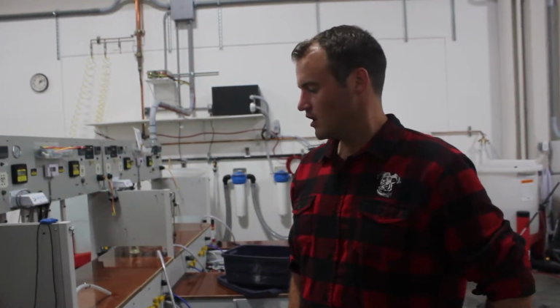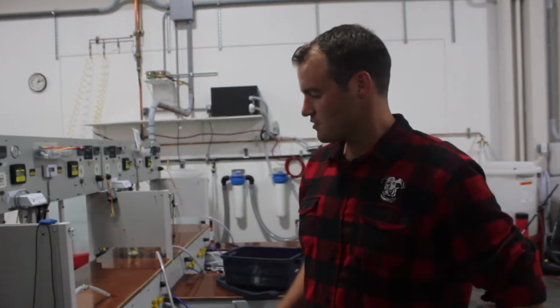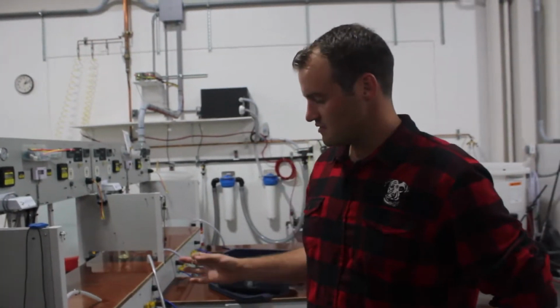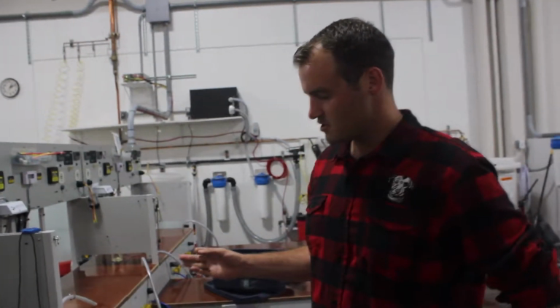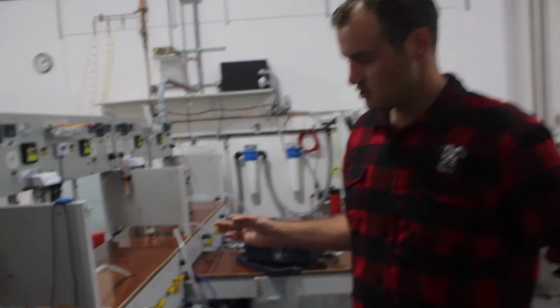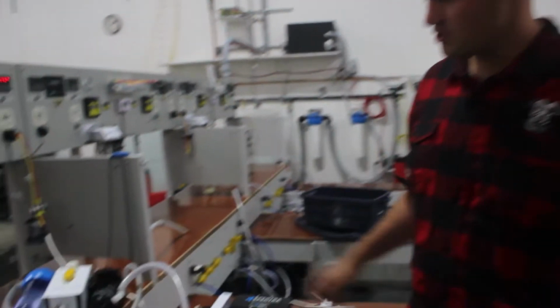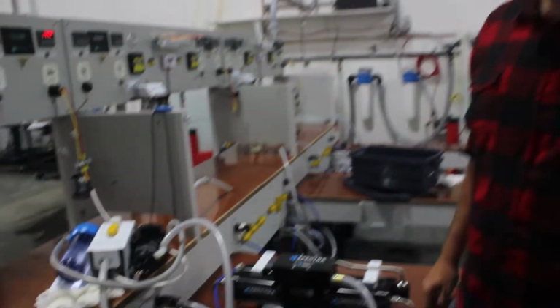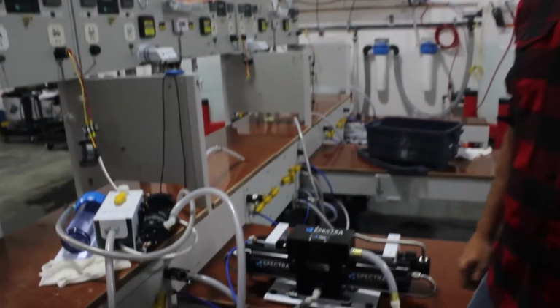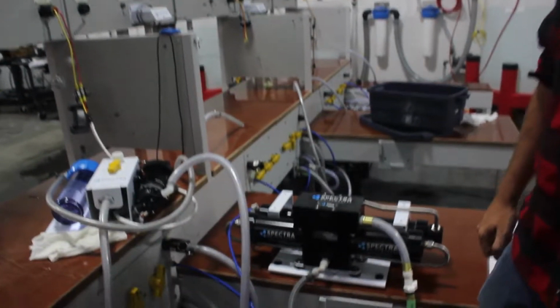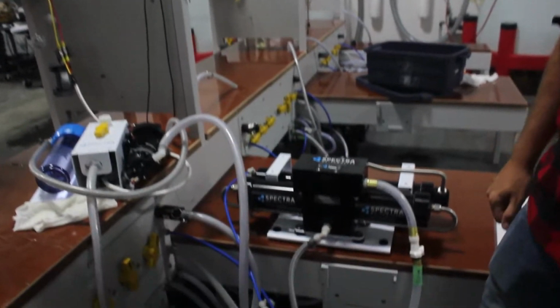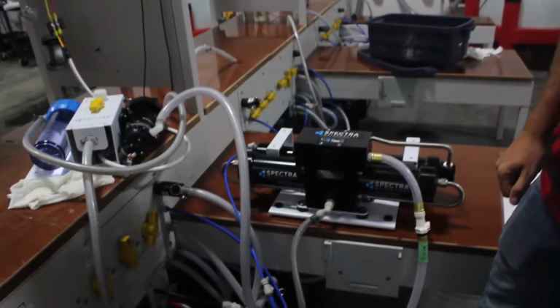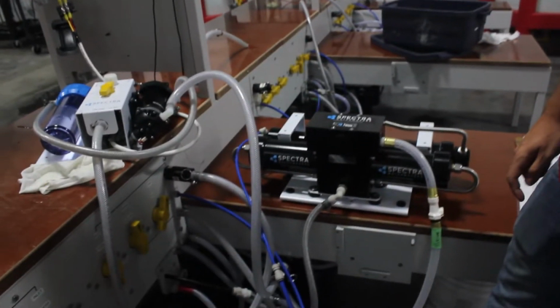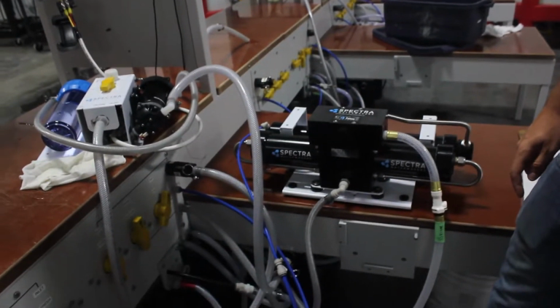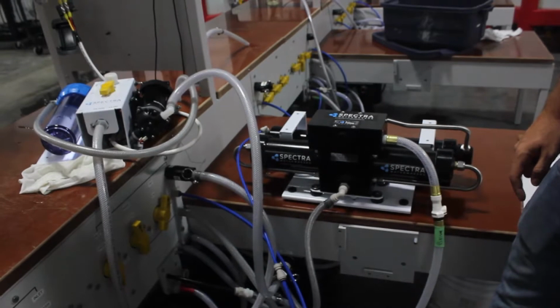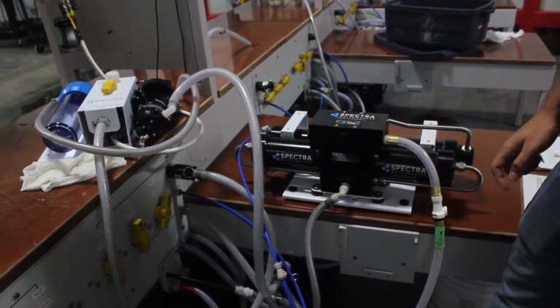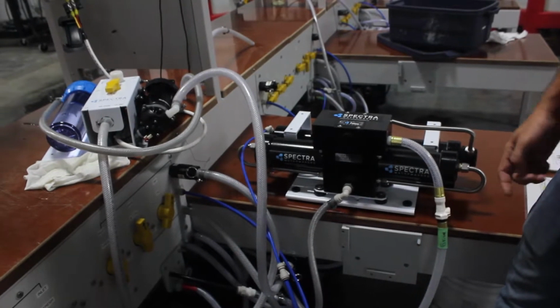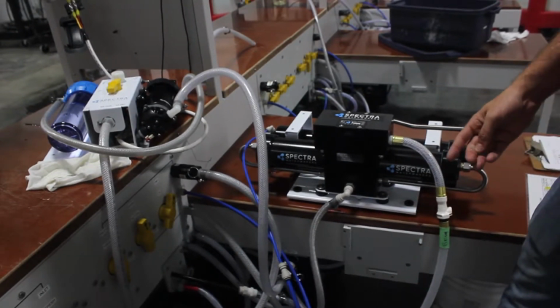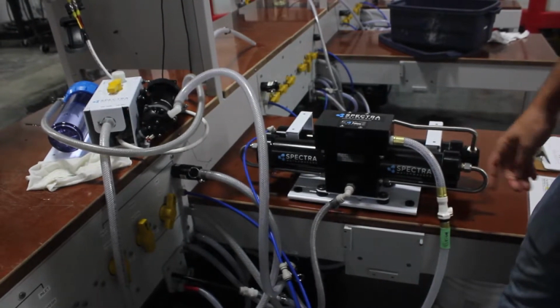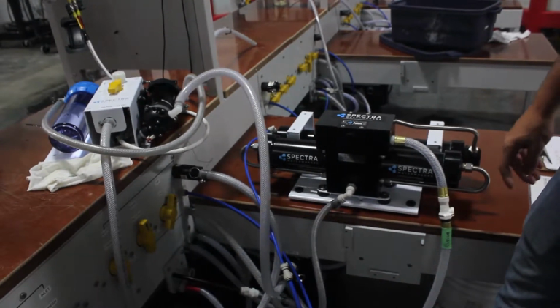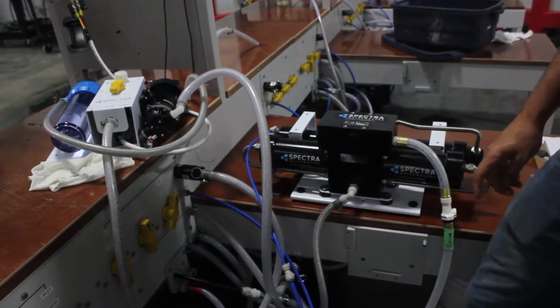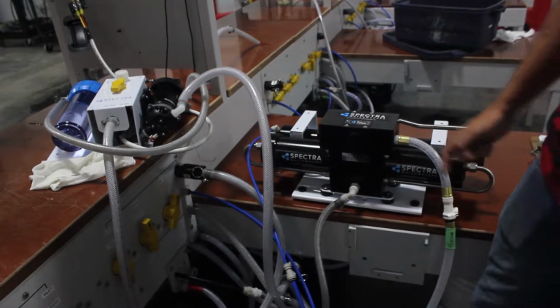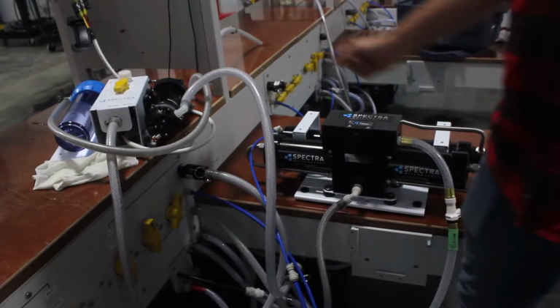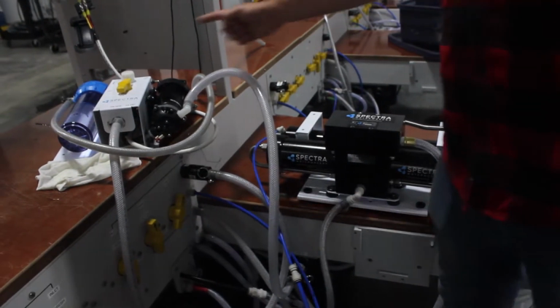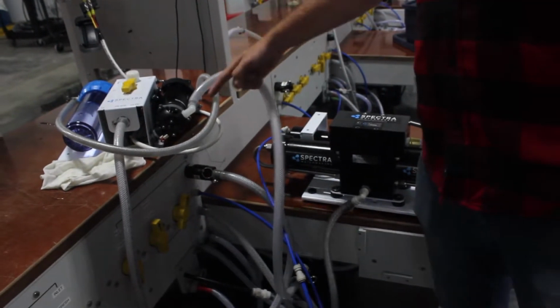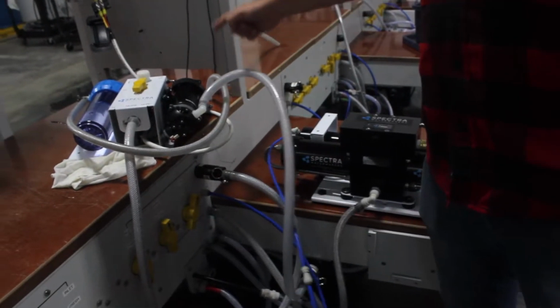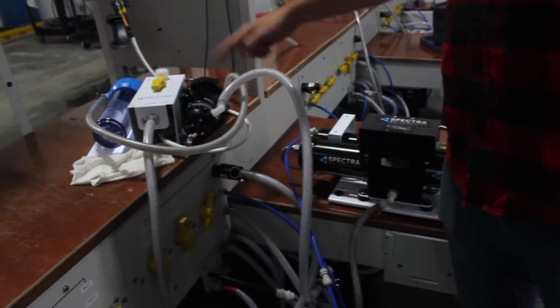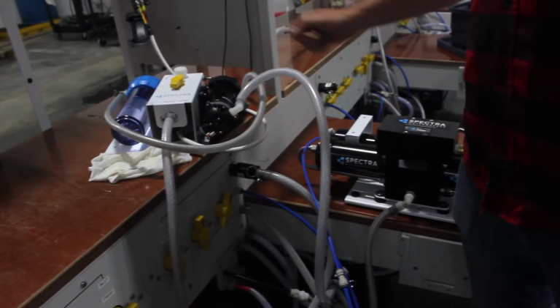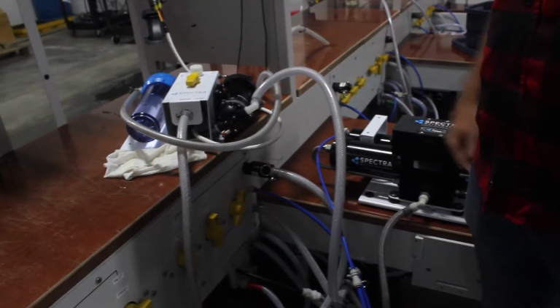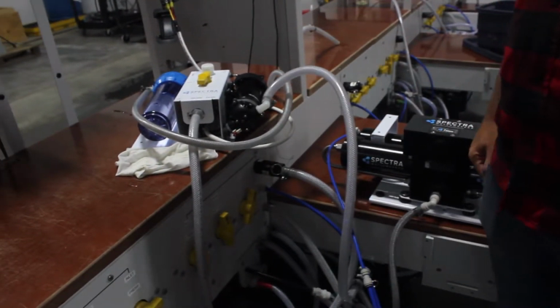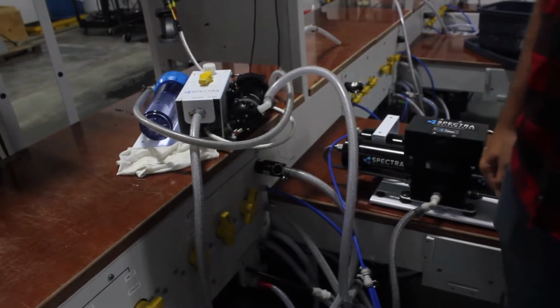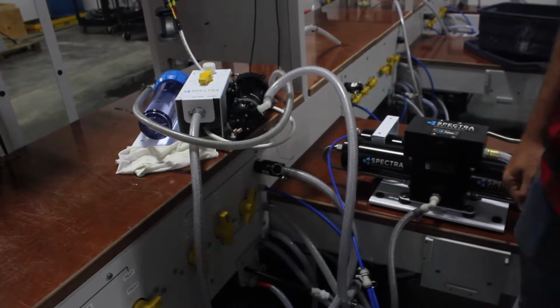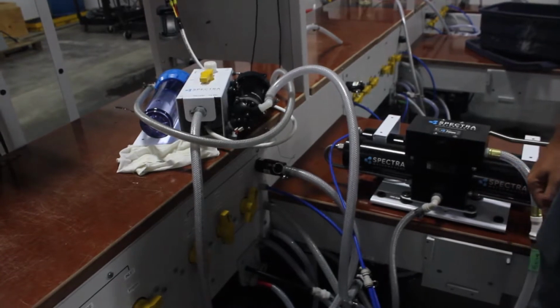So this is a Ventura 200. It's a great model because it's really simple and easy to understand. This feed pump here is actually the only electric part on the whole system.